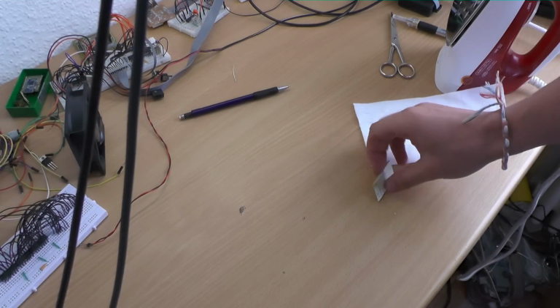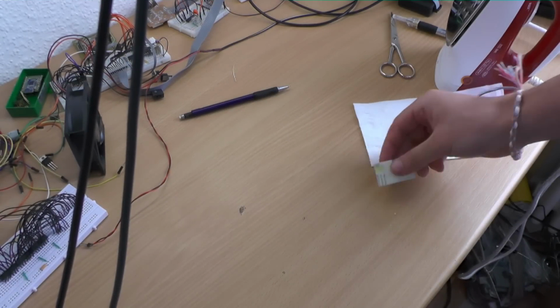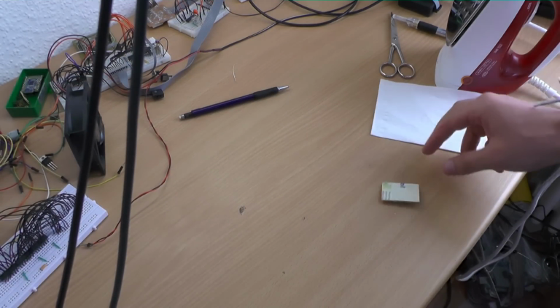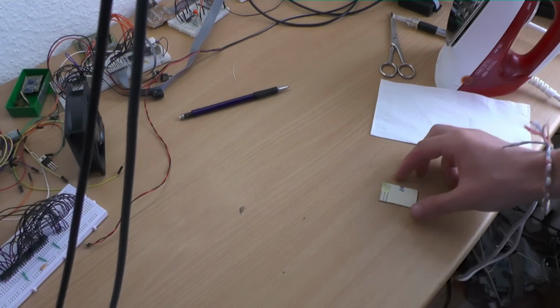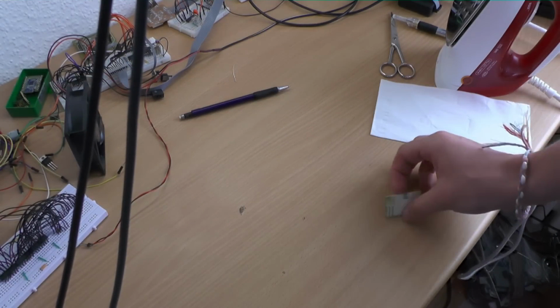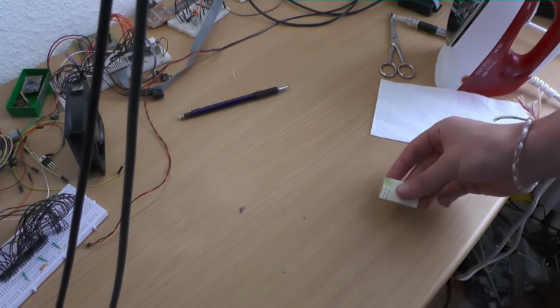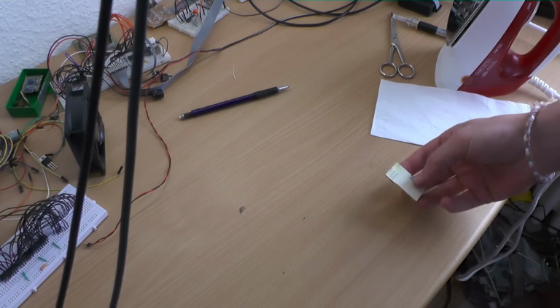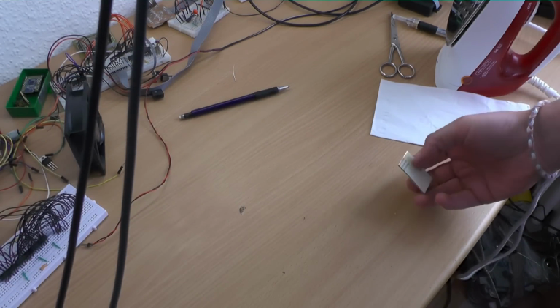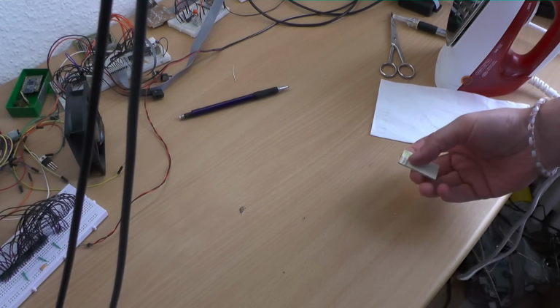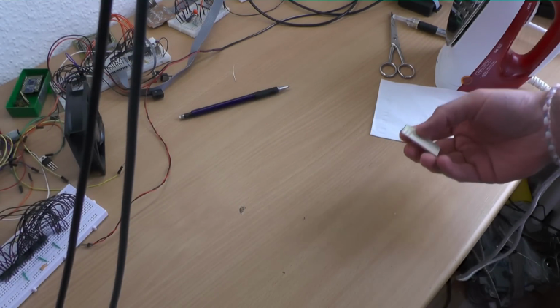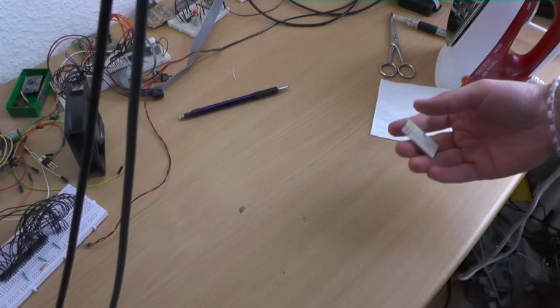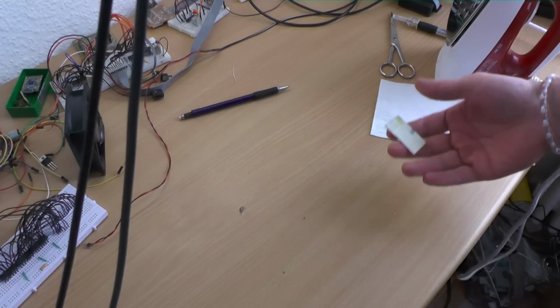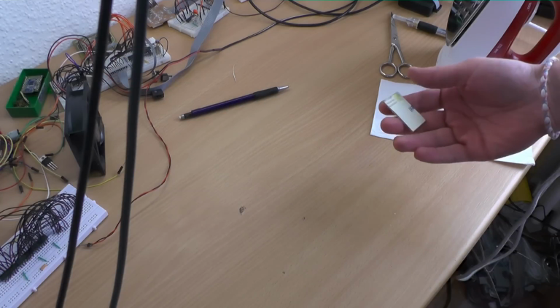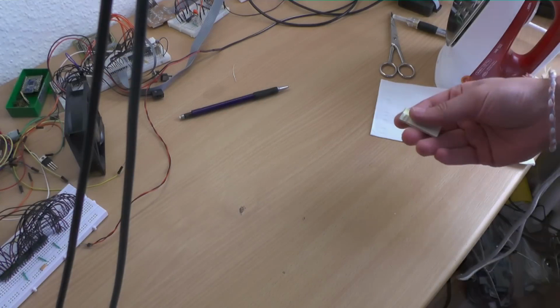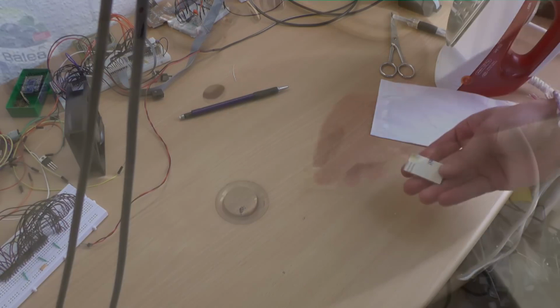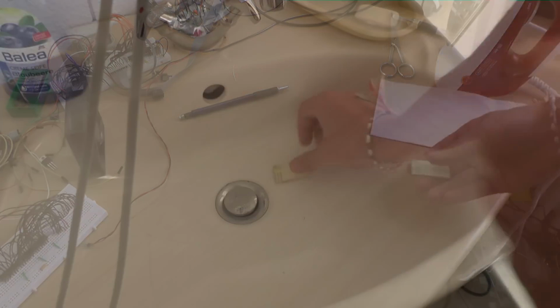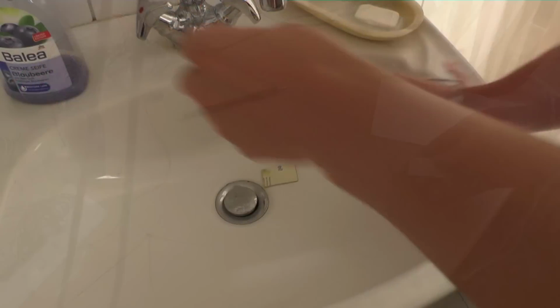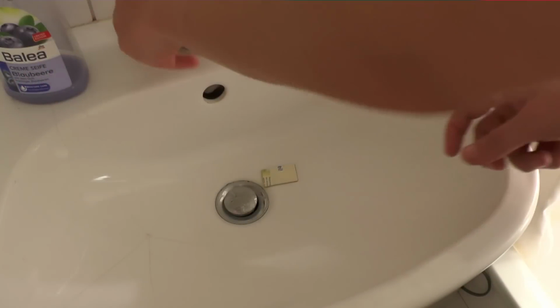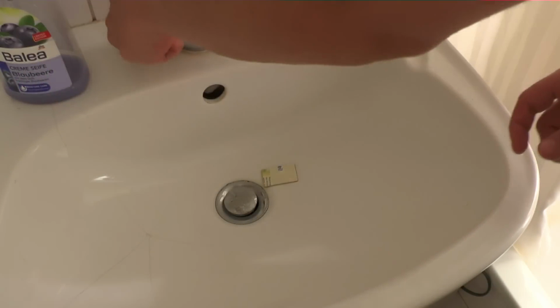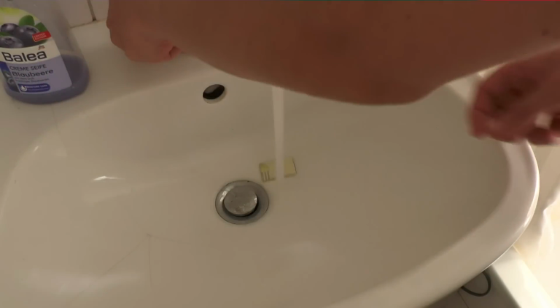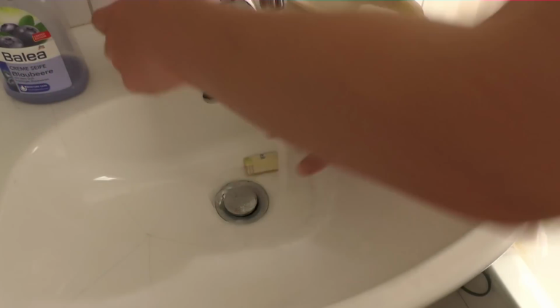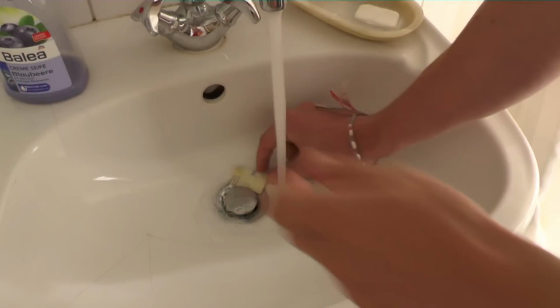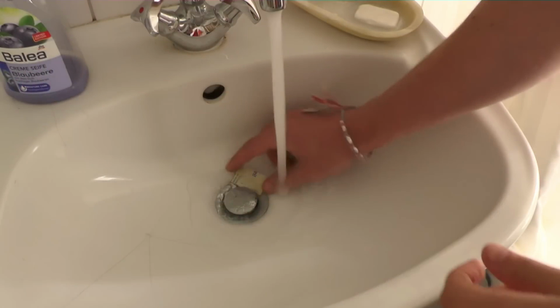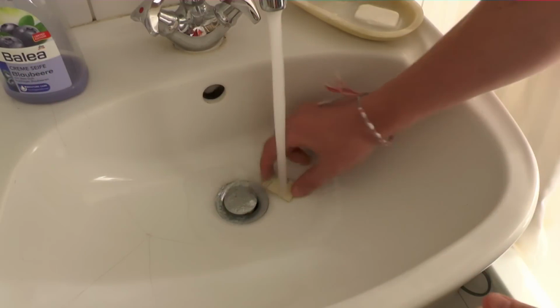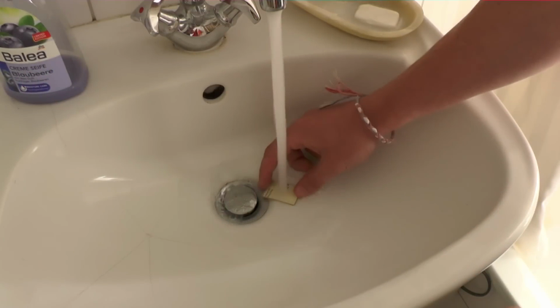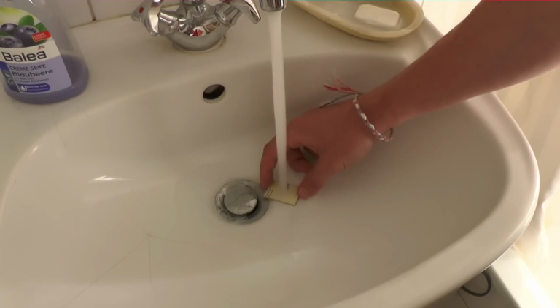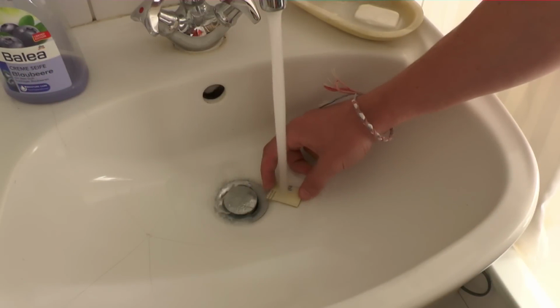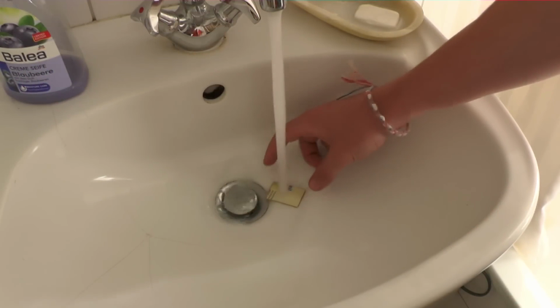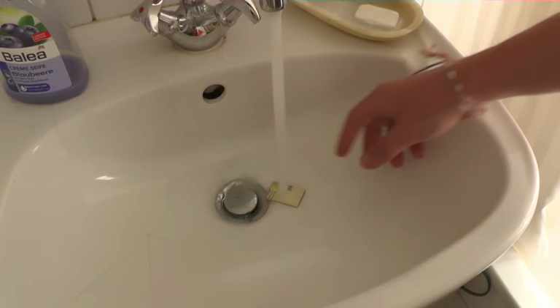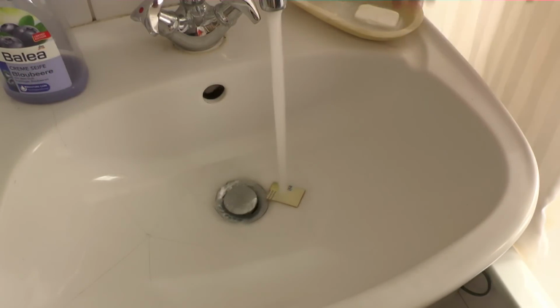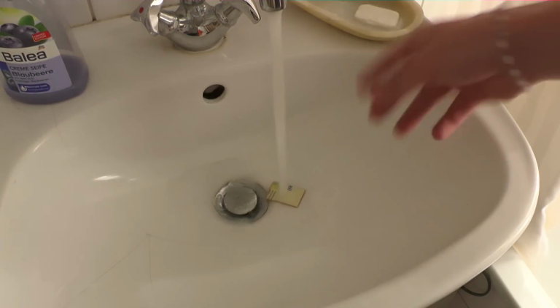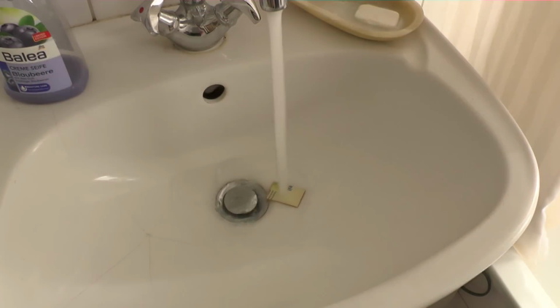Don't burn your fingers — the piece is quite hot. To get the paper off, I just put it in the sink and let it soak for a moment.